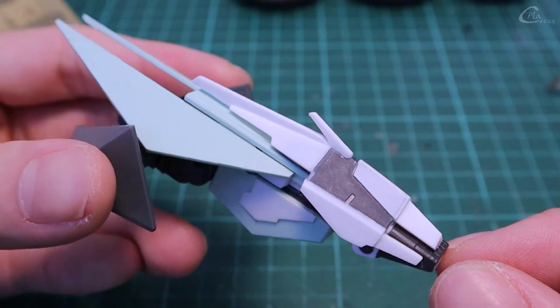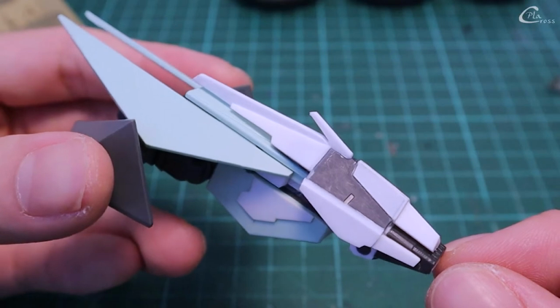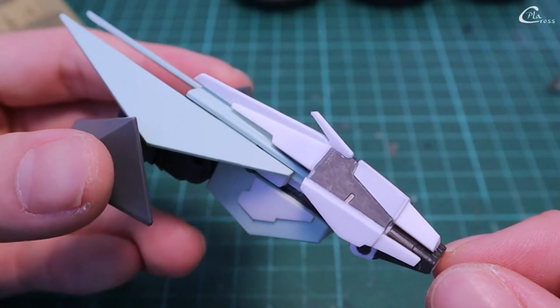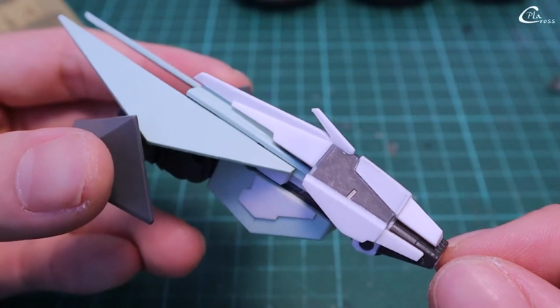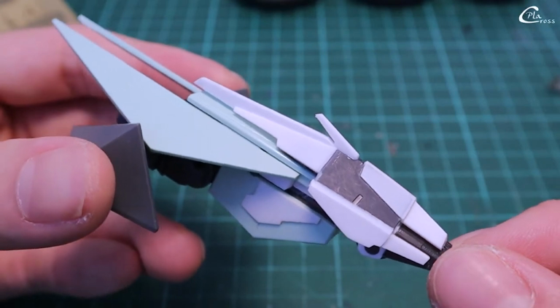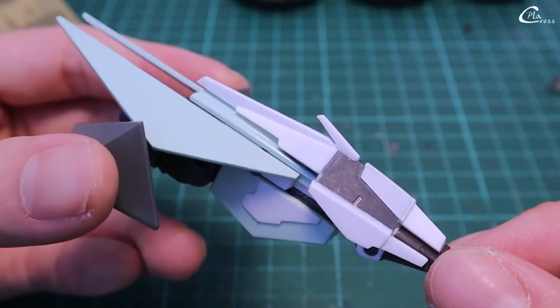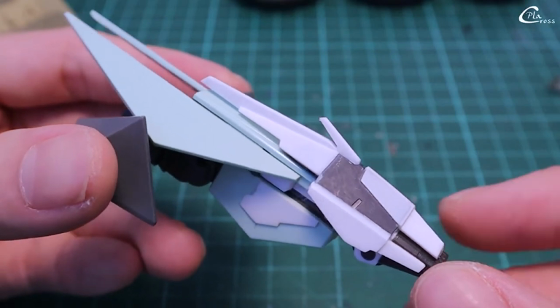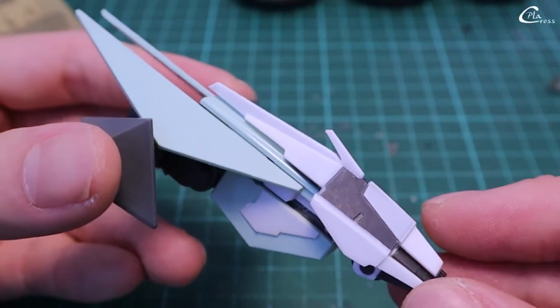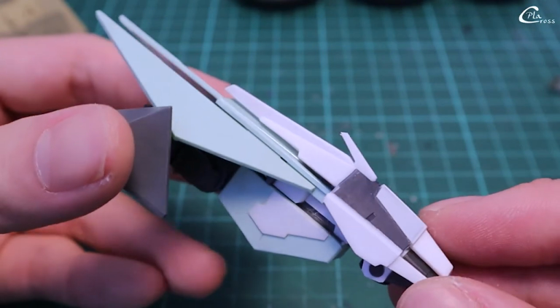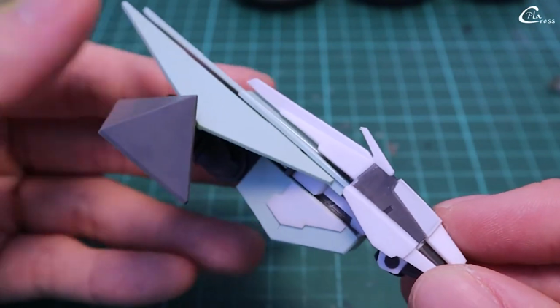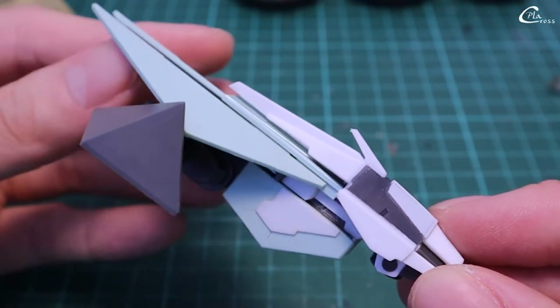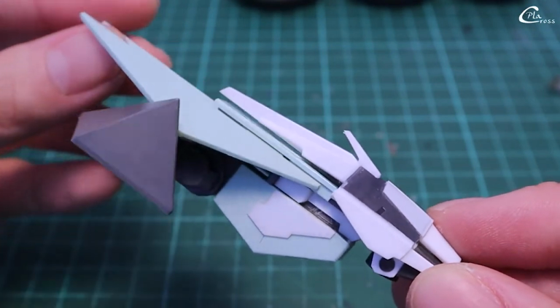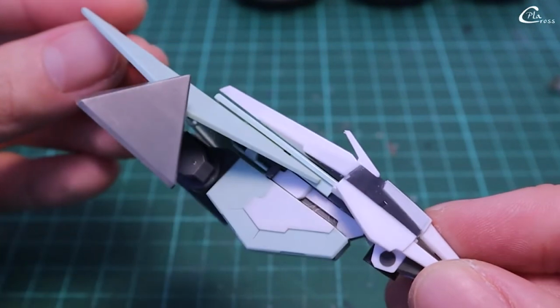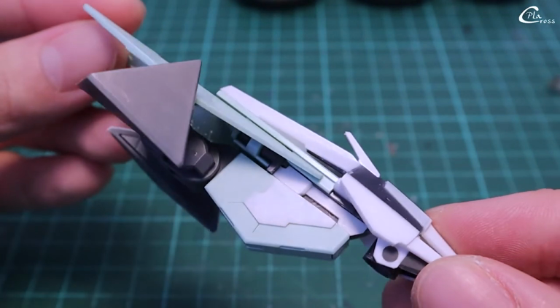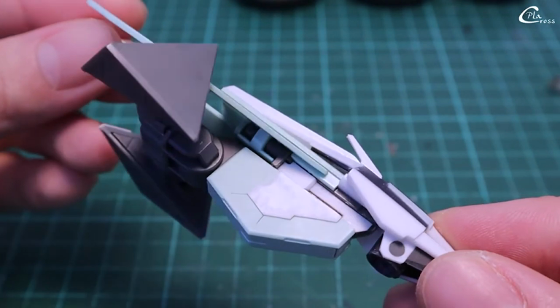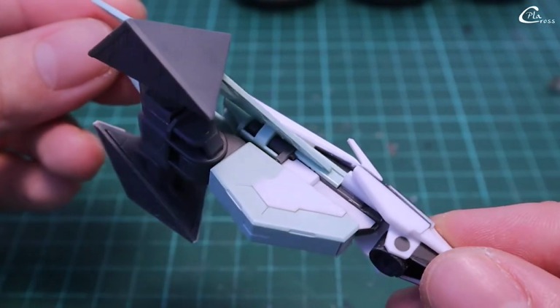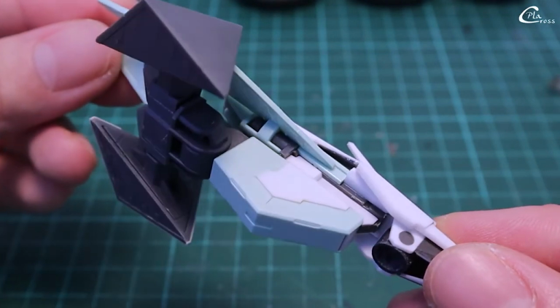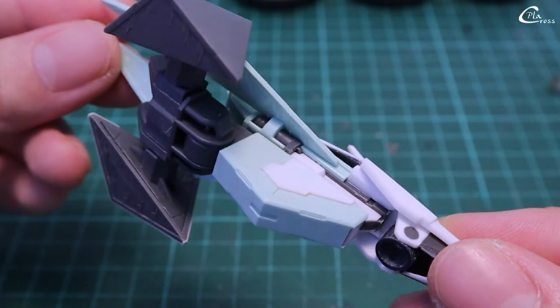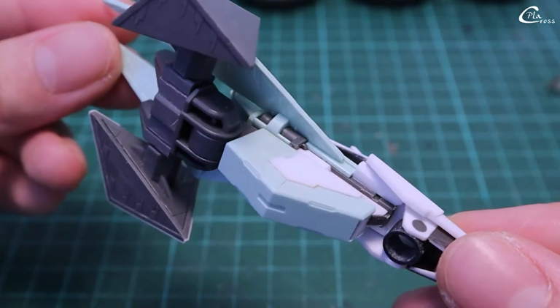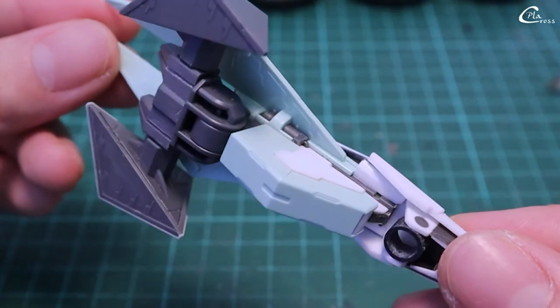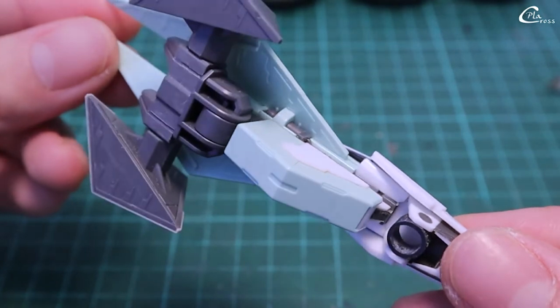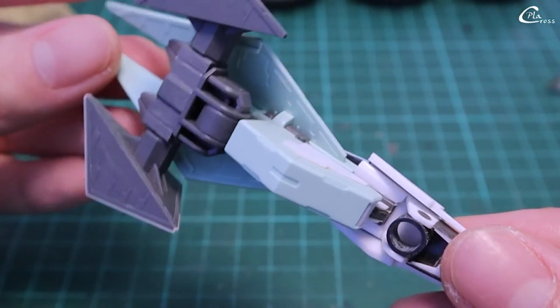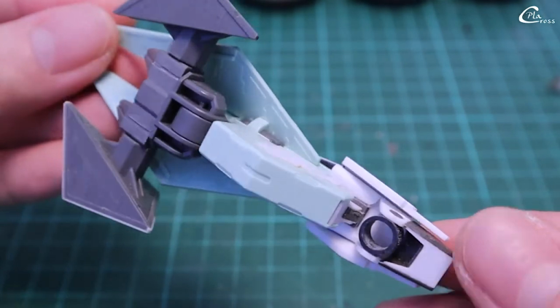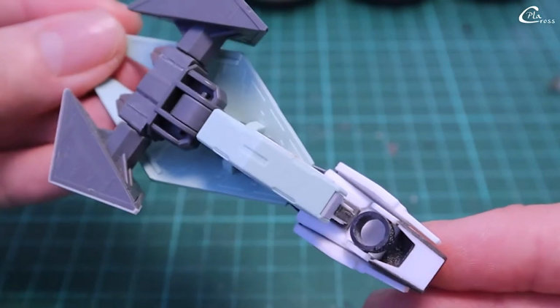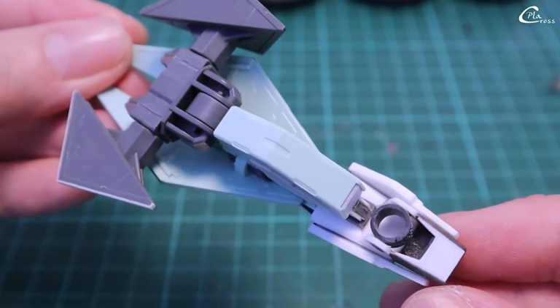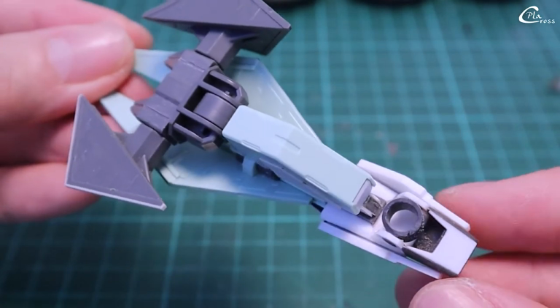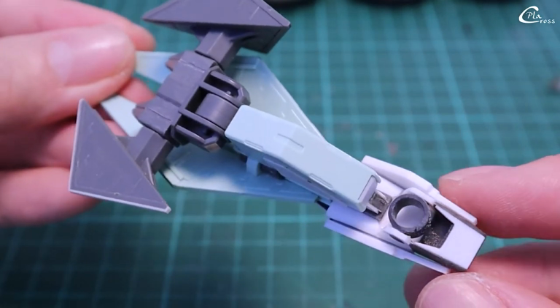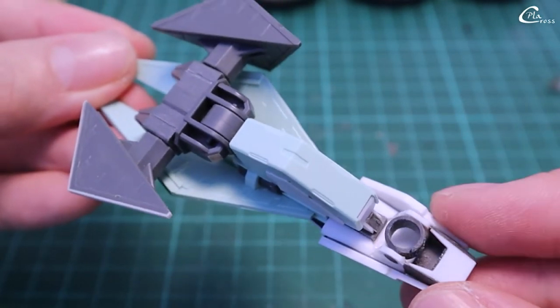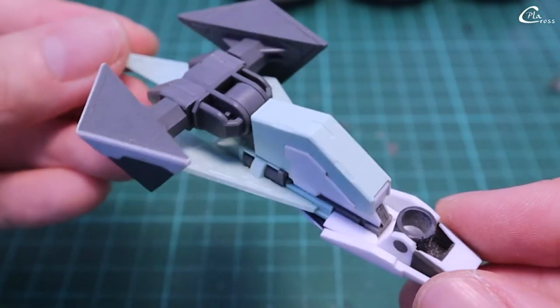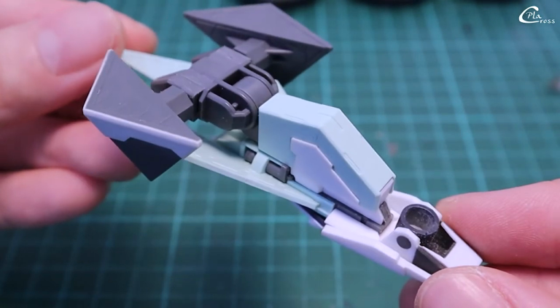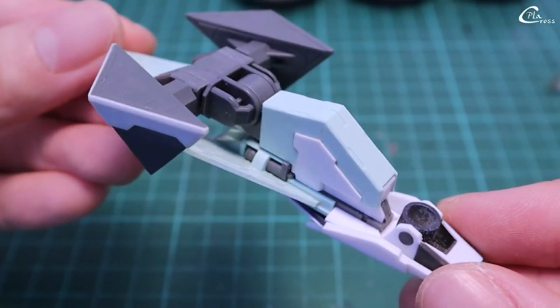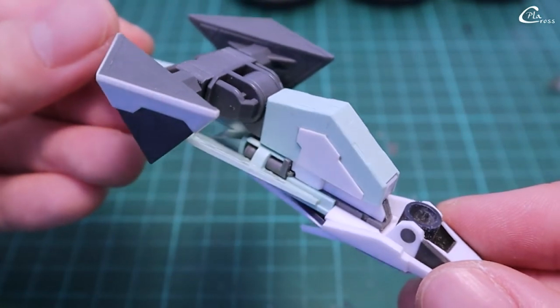In this episode, I bash more parts, change the angle of the armor, and add ploplet details. Watch the whole video to learn the tricks I used on this project.